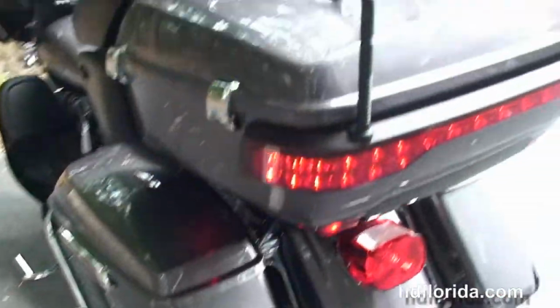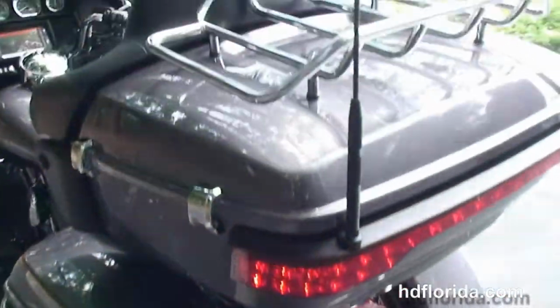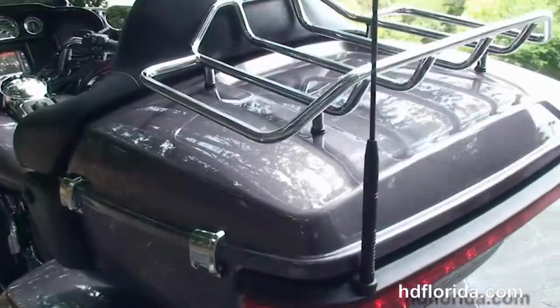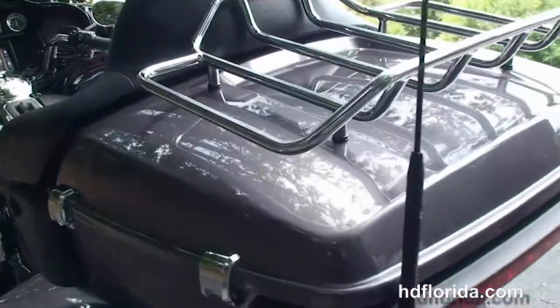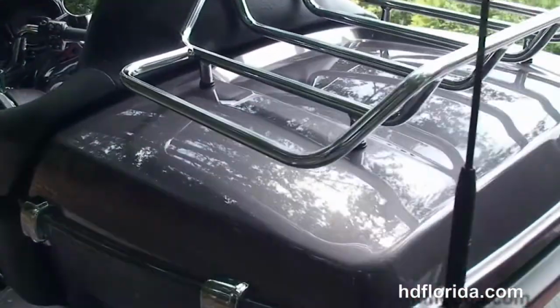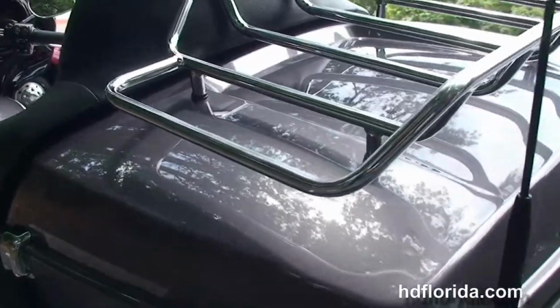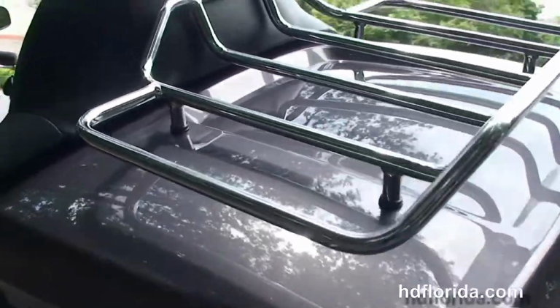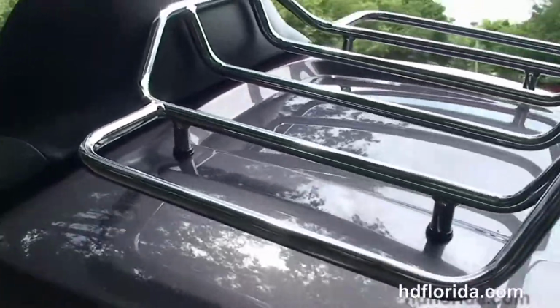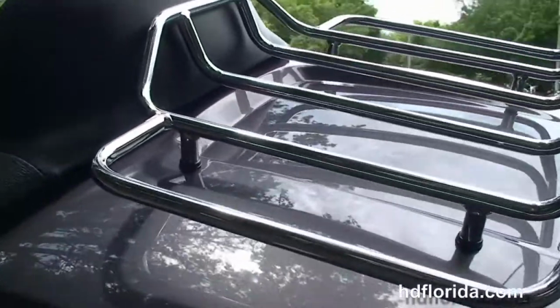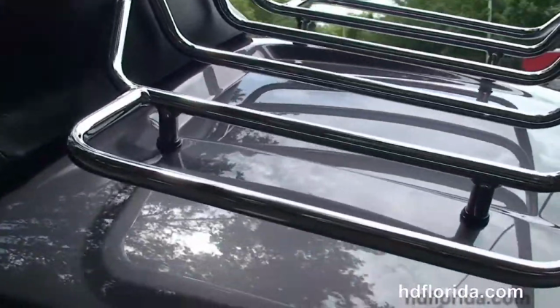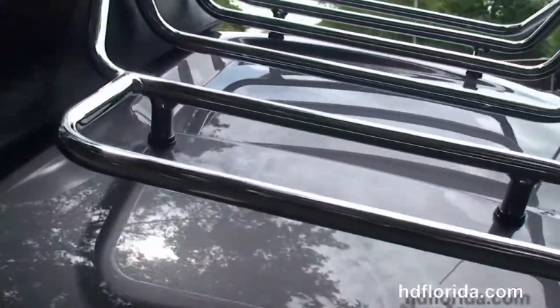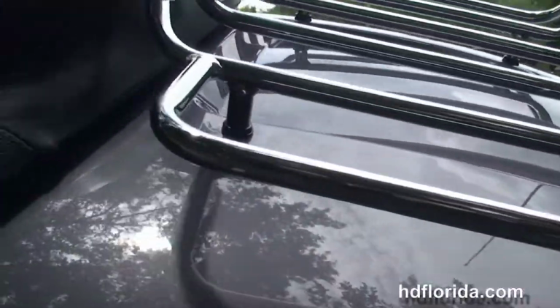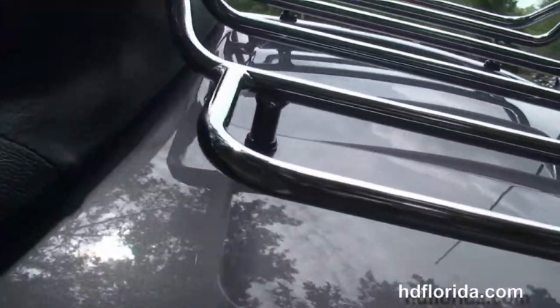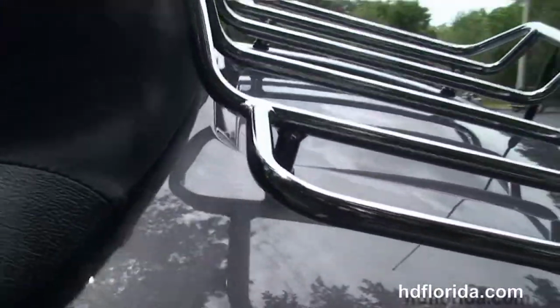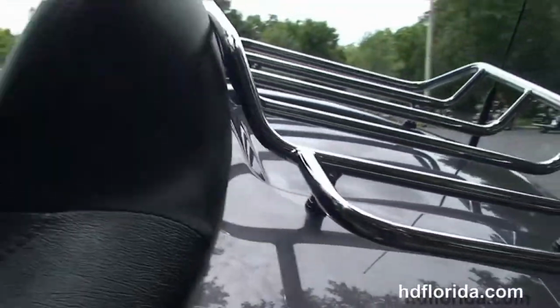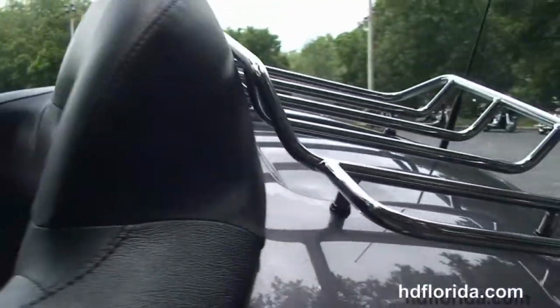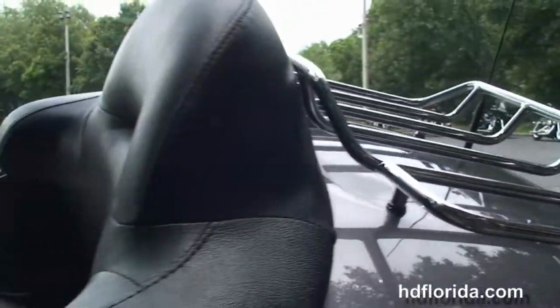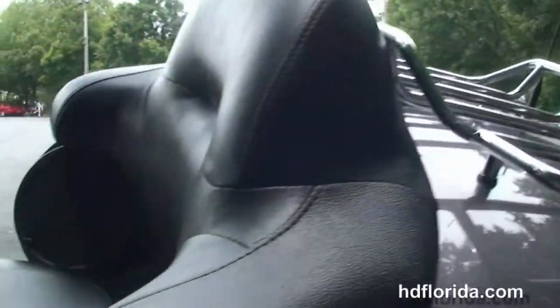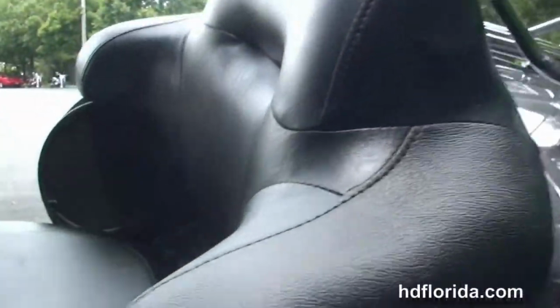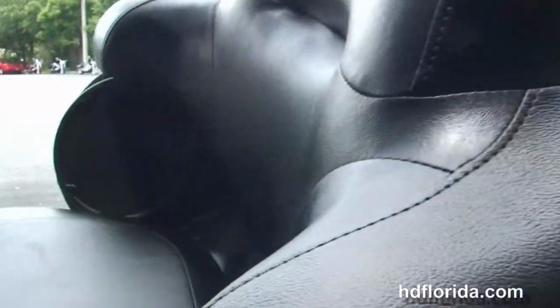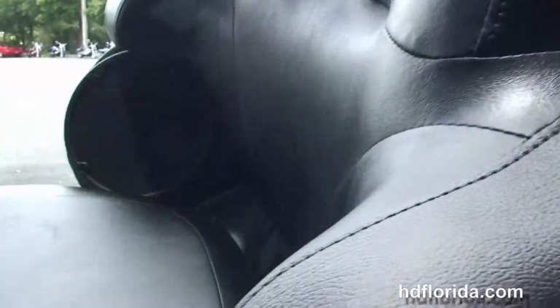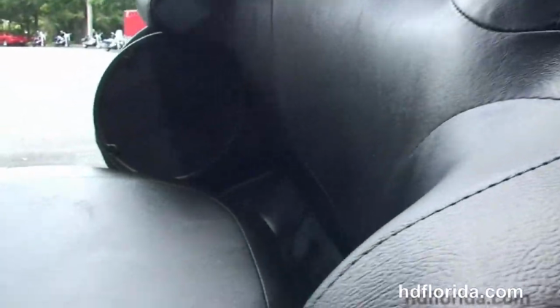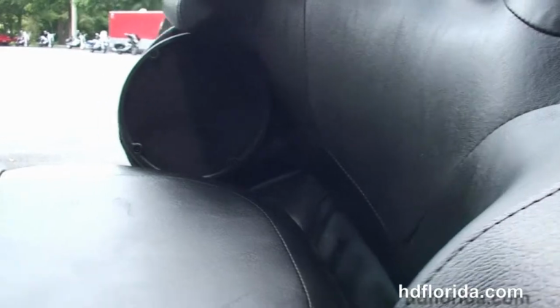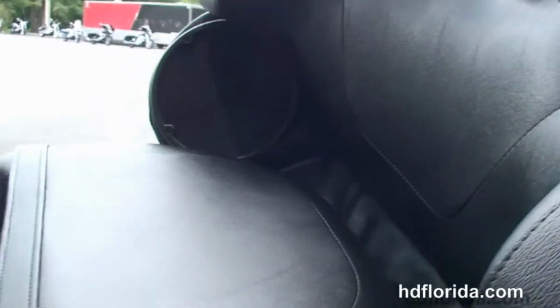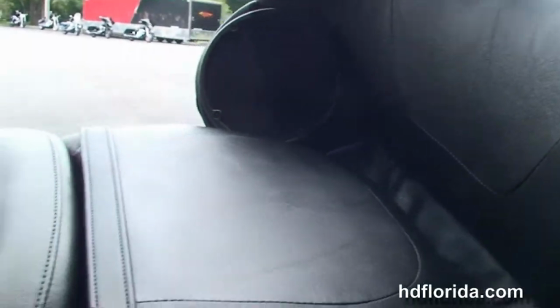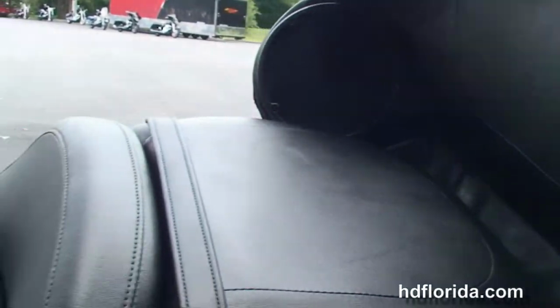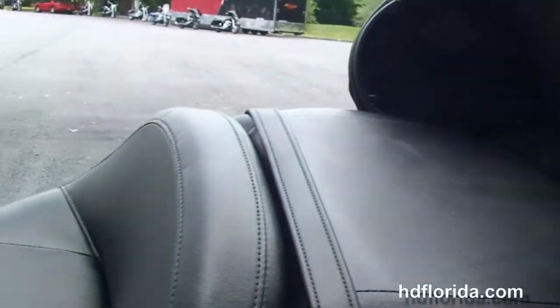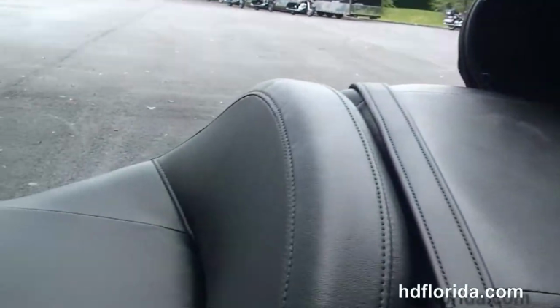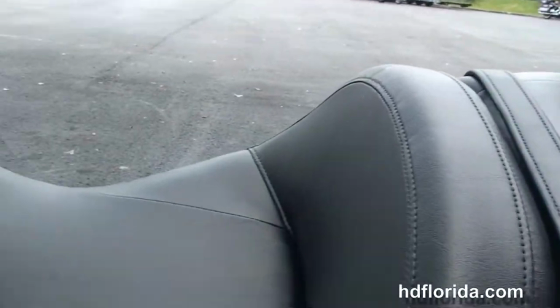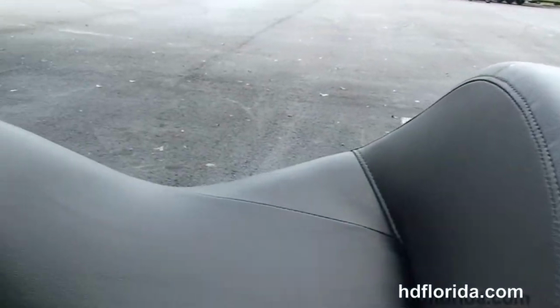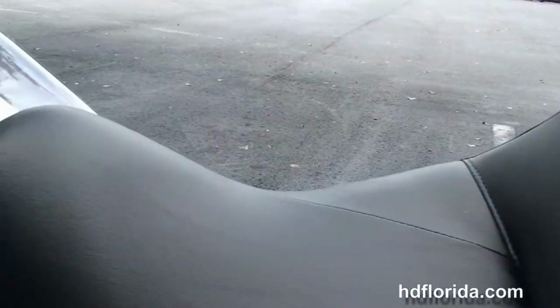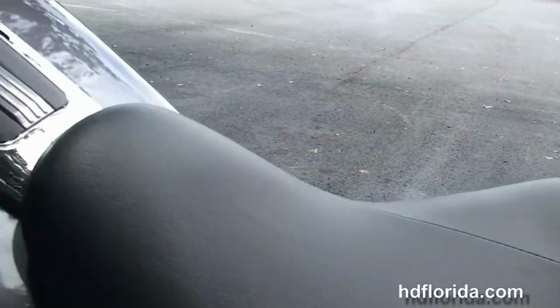The new King Tour-Pak with a slicker design and 5% more cargo space. It's got the new hinges, premium chrome luggage rack, one-touch latches, and inside a secondary 12-volt power supply.